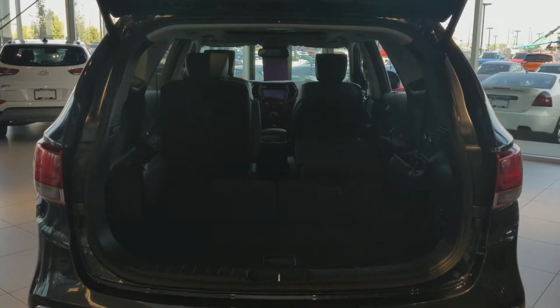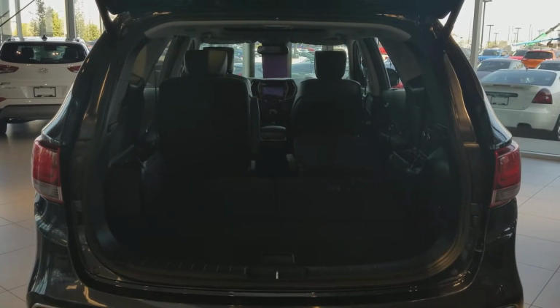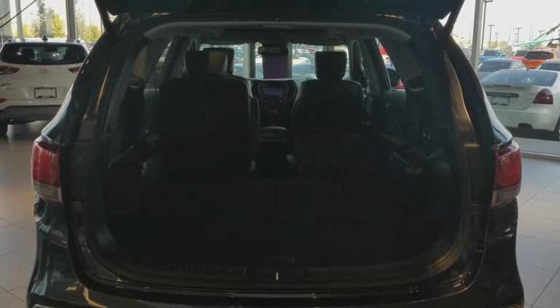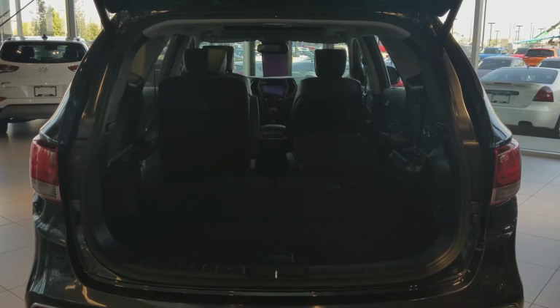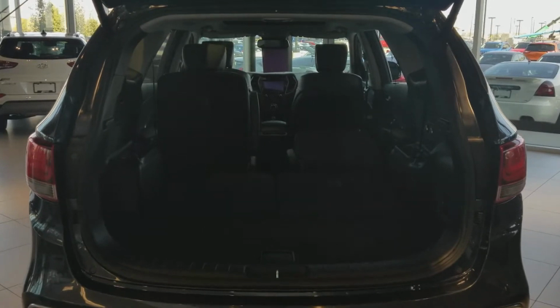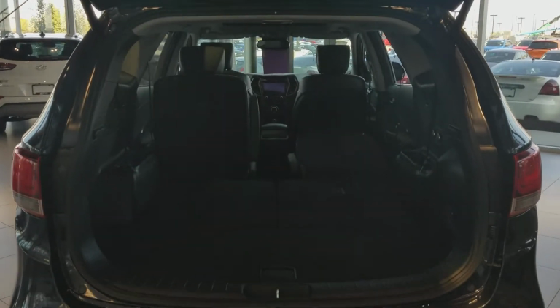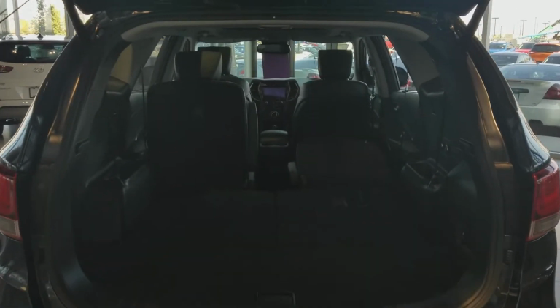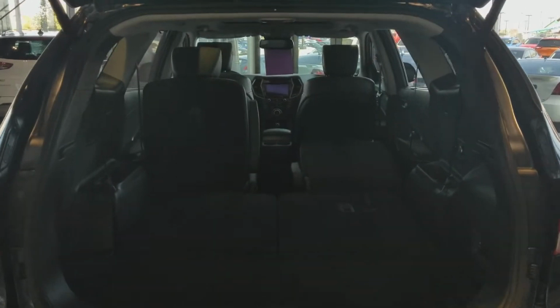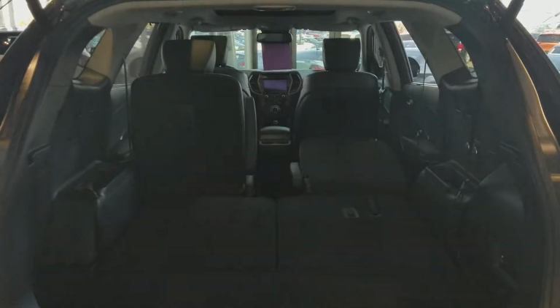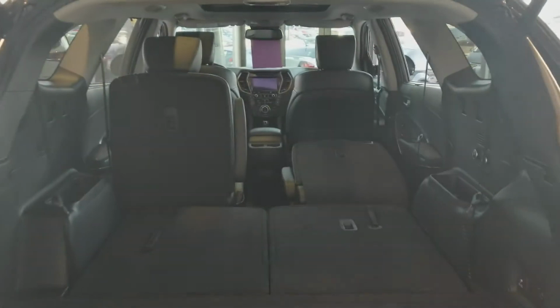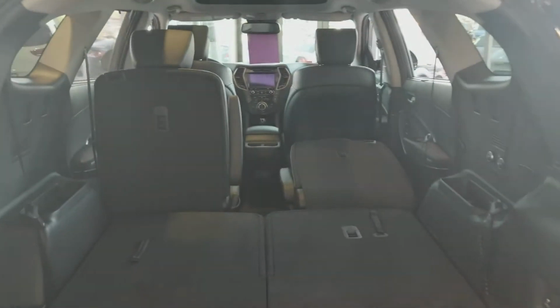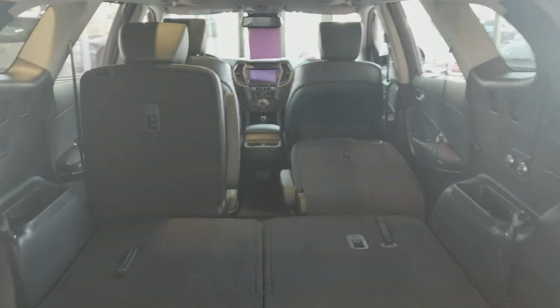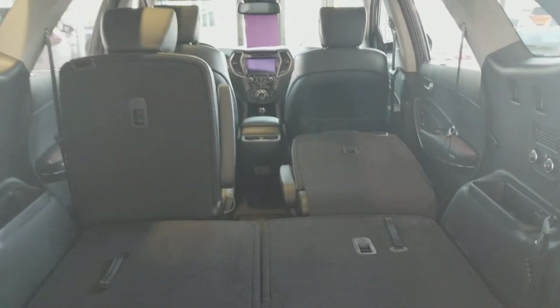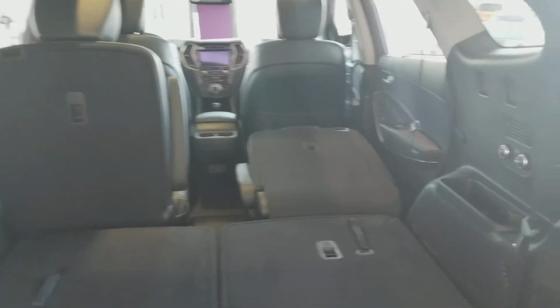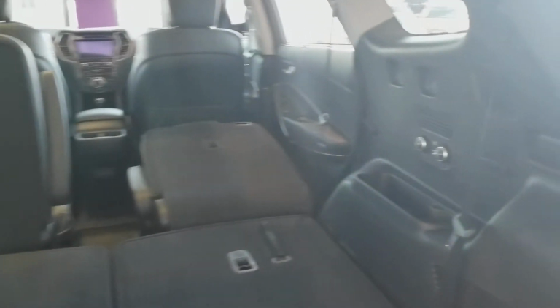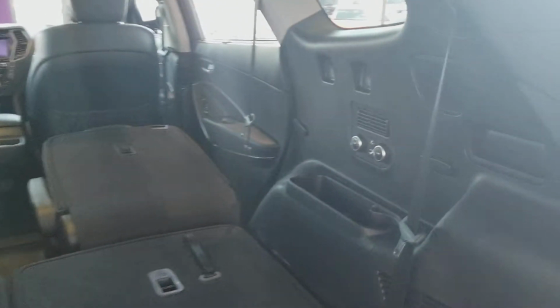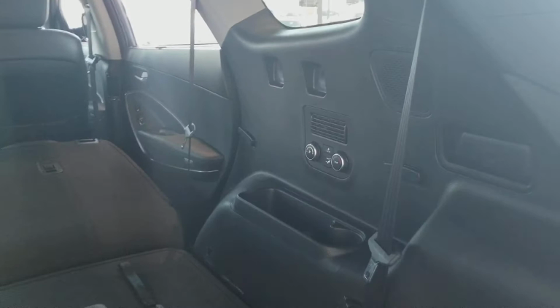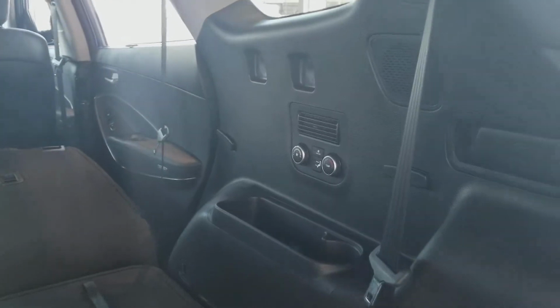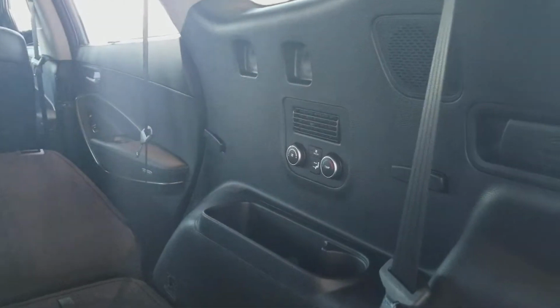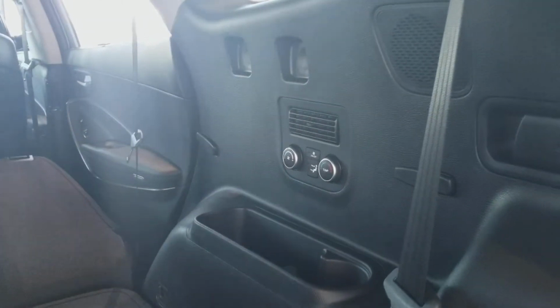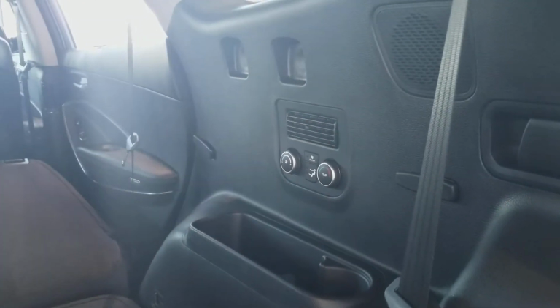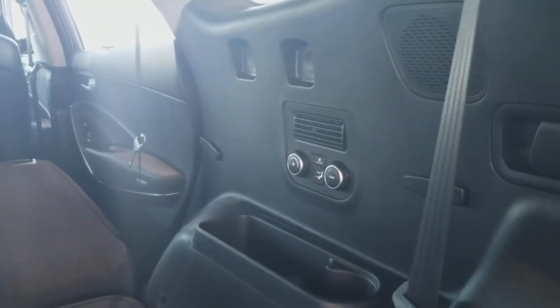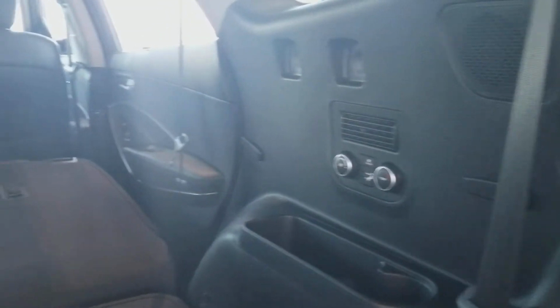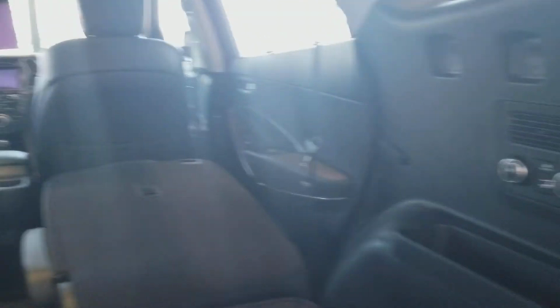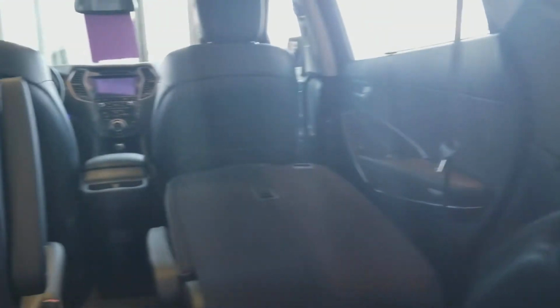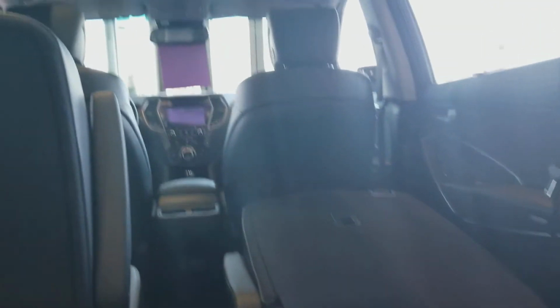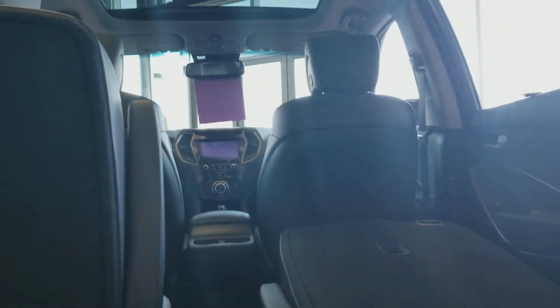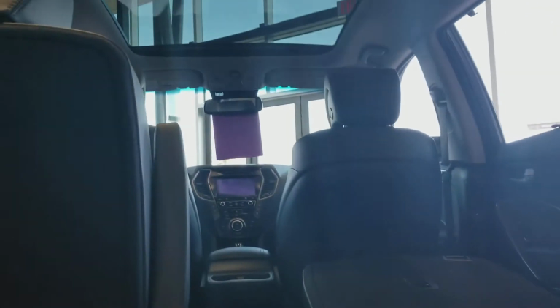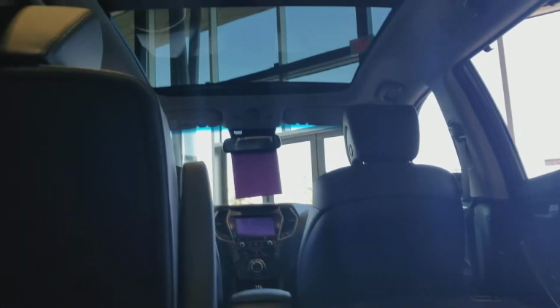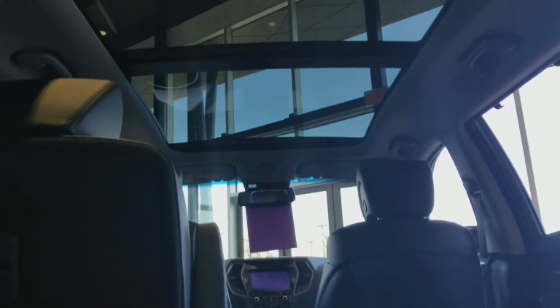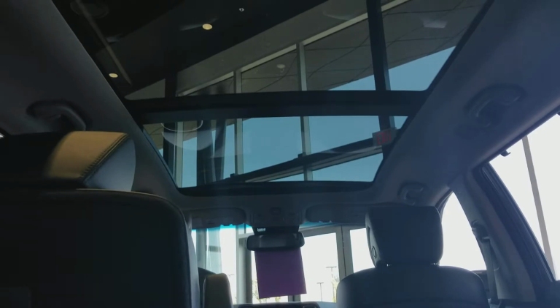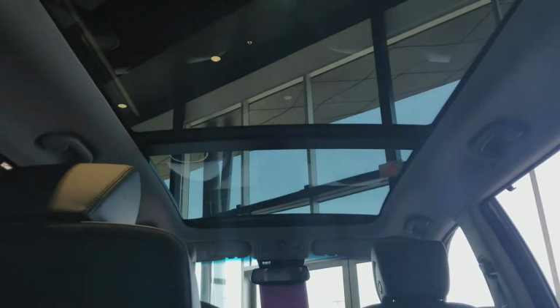Here we have a view from the back. As you can see, there's plenty of space. You've actually got your own separate climate controls back here for anybody that would be sitting in the back. And we can't forget this beautiful panoramic sunroof up here.